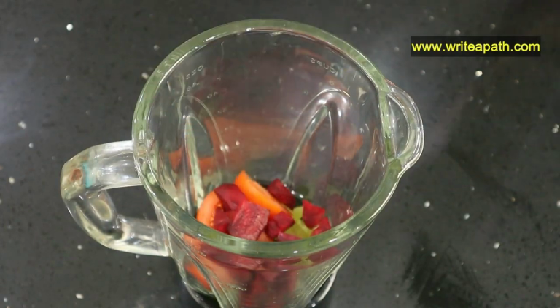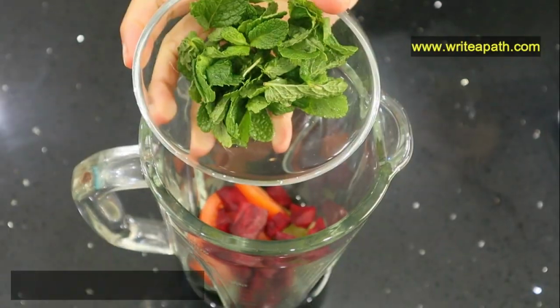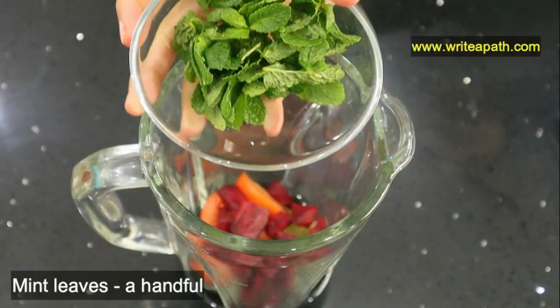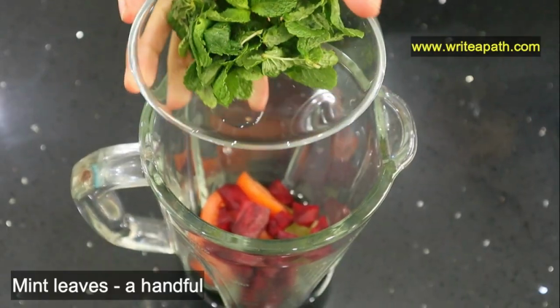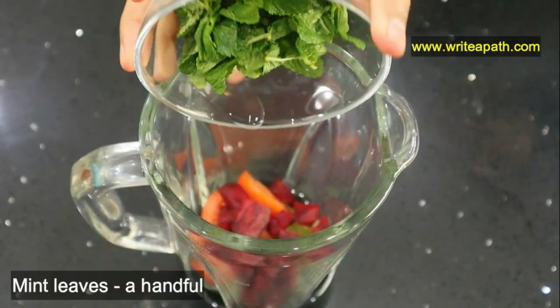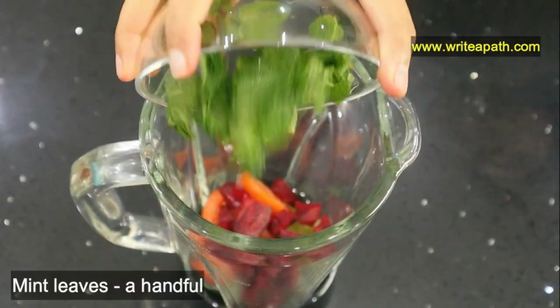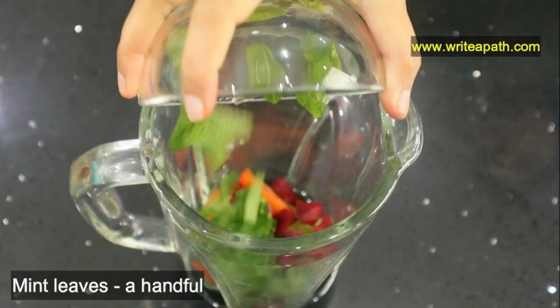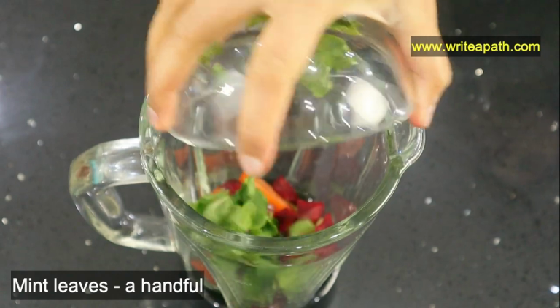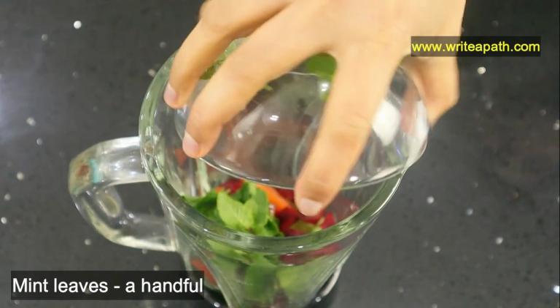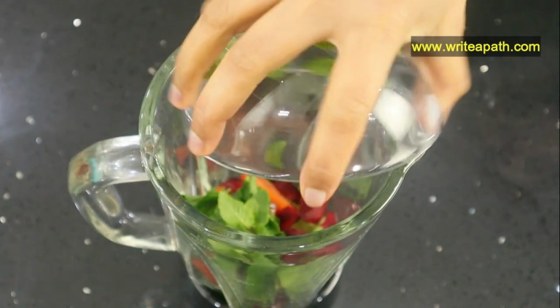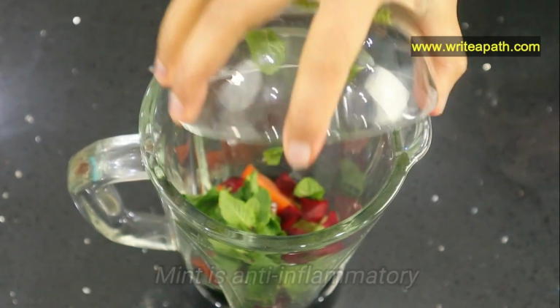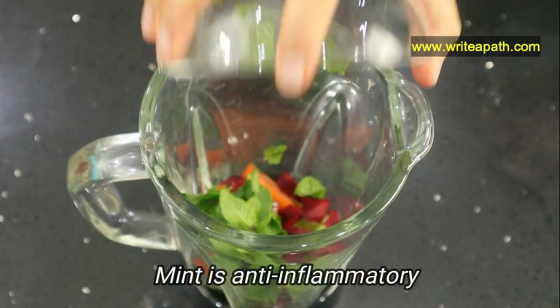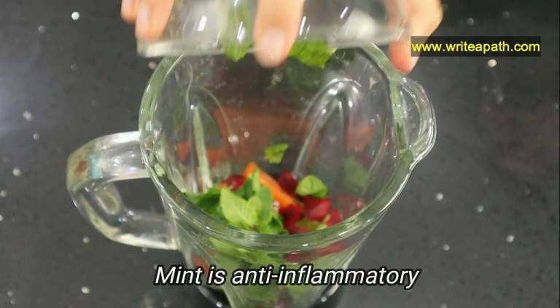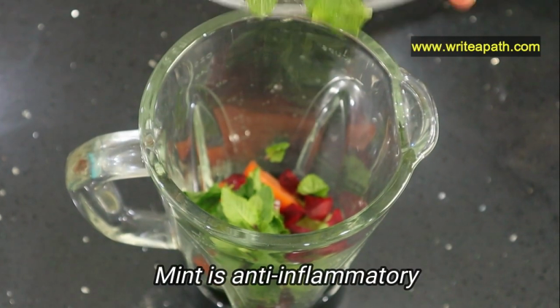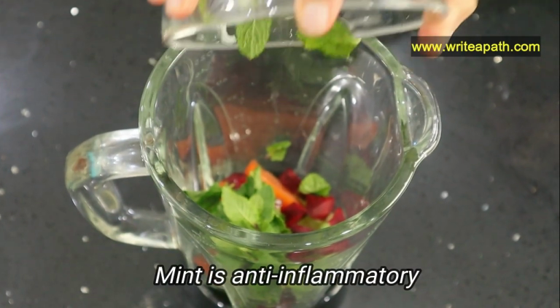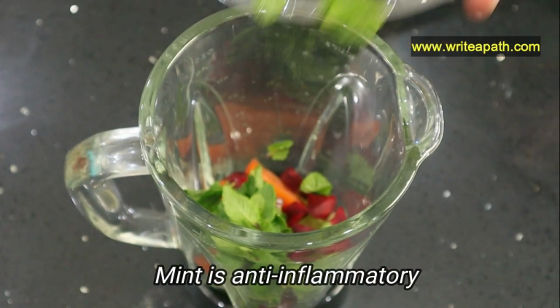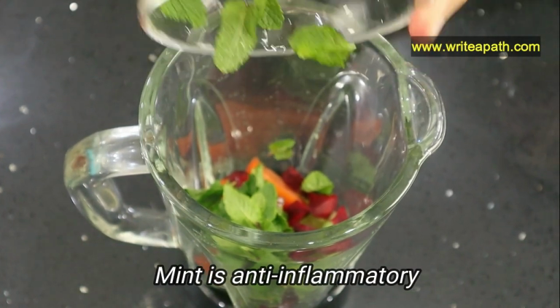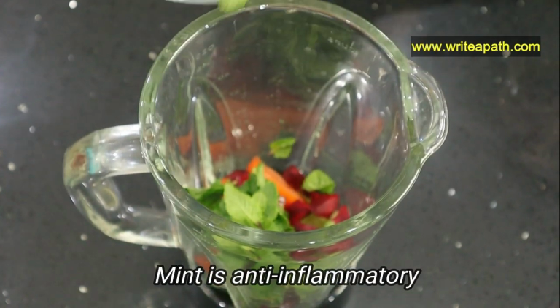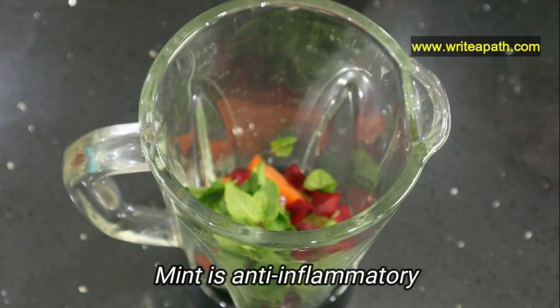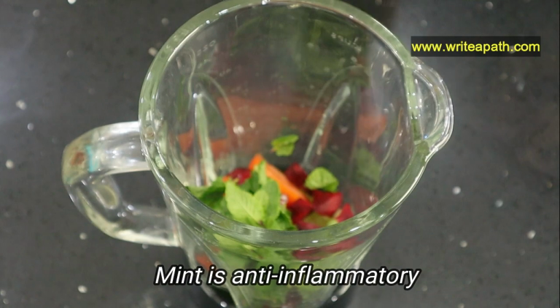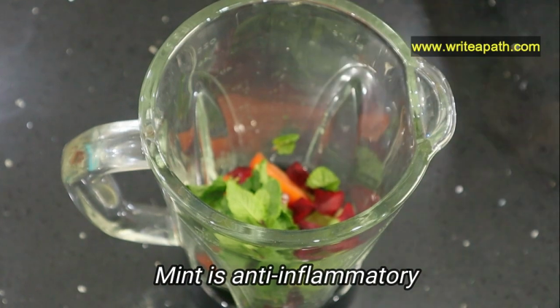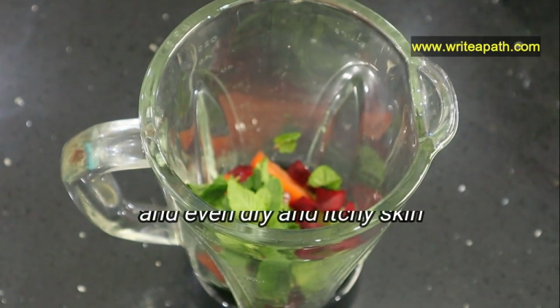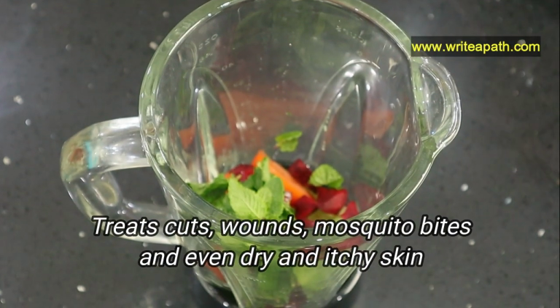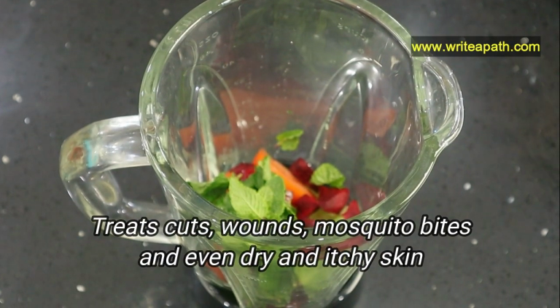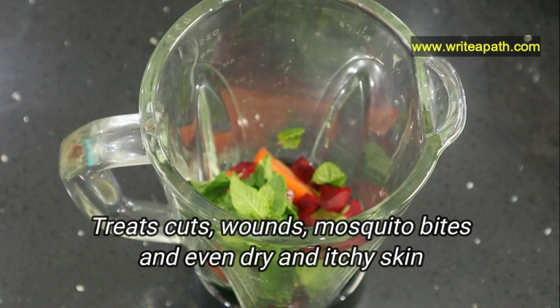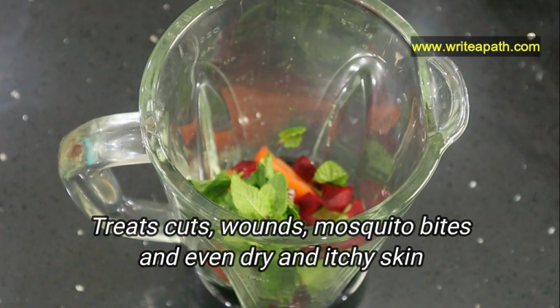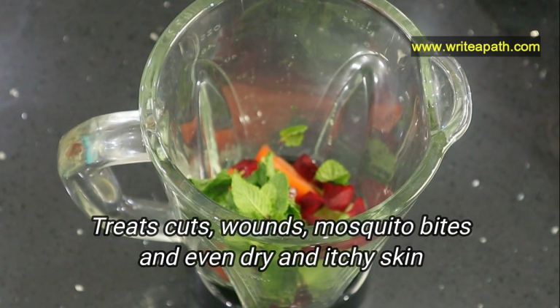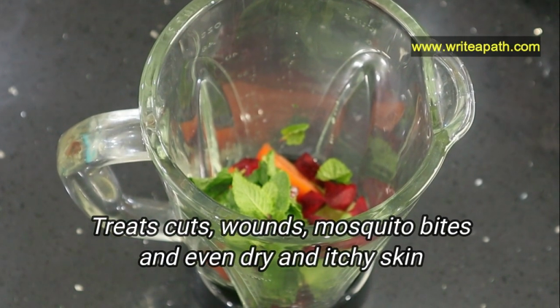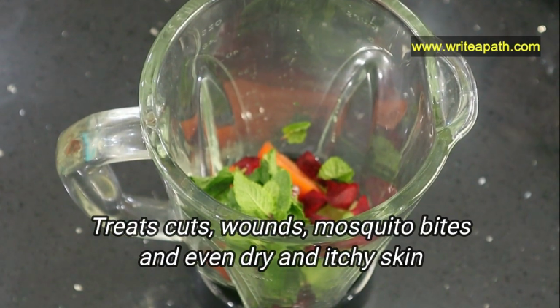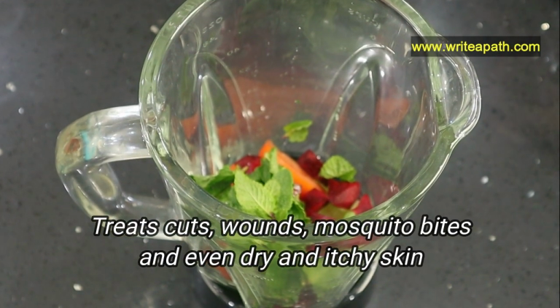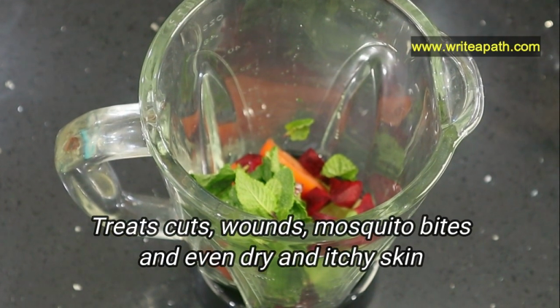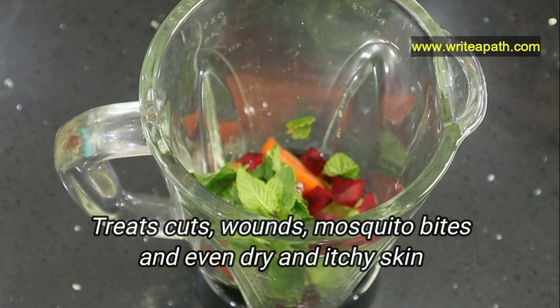Add a handful of mint leaves. The strong anti-inflammatory properties in mint leaves work well in healing our skin. It treats cuts, wounds, mosquito bites, and even dry and itchy skin.